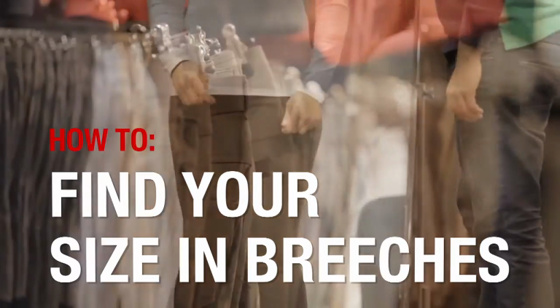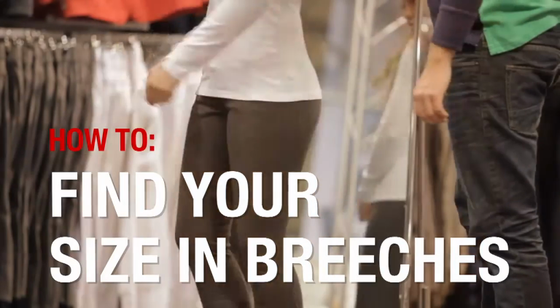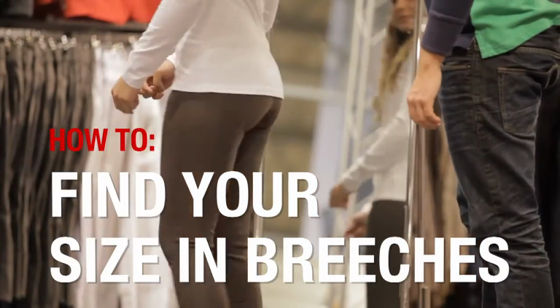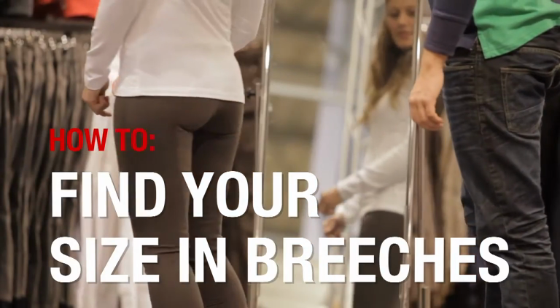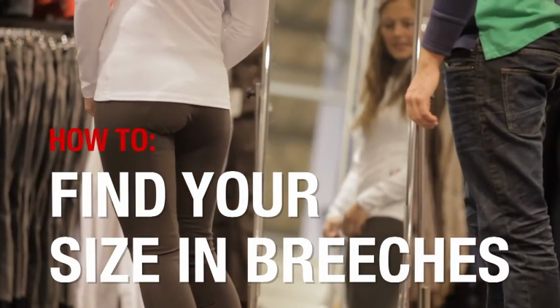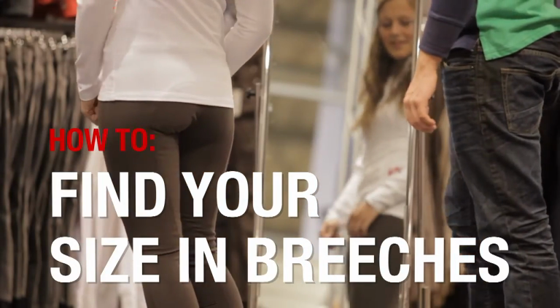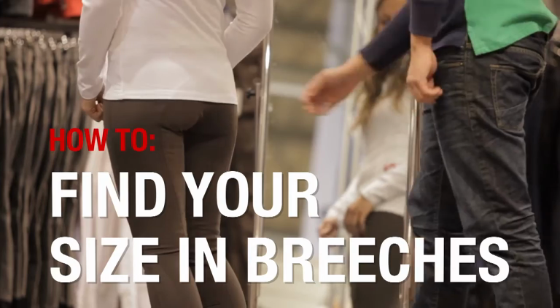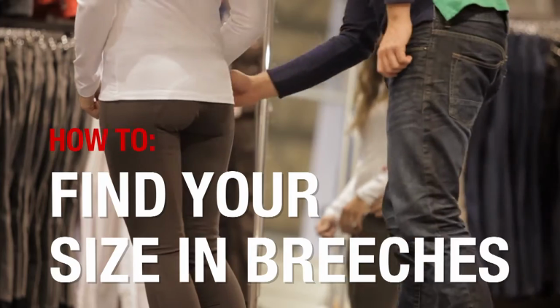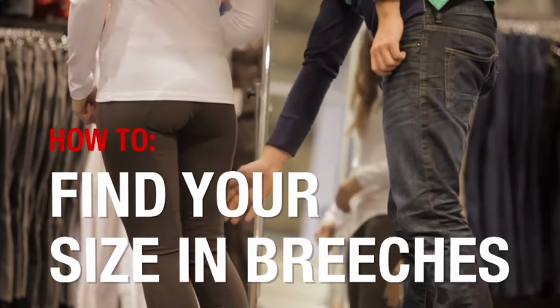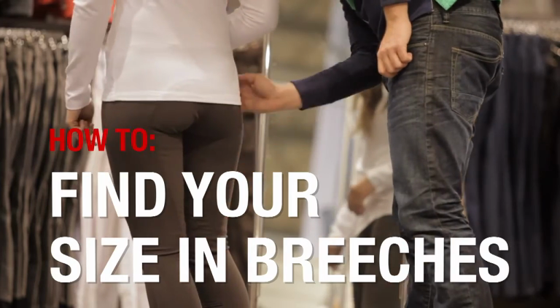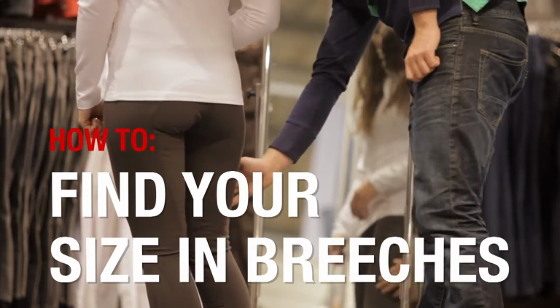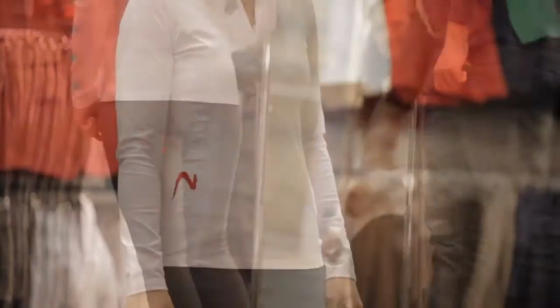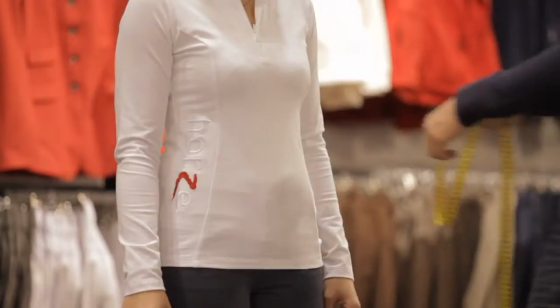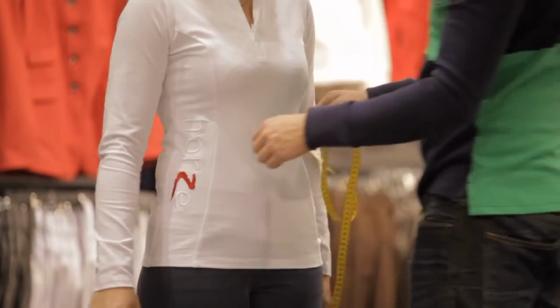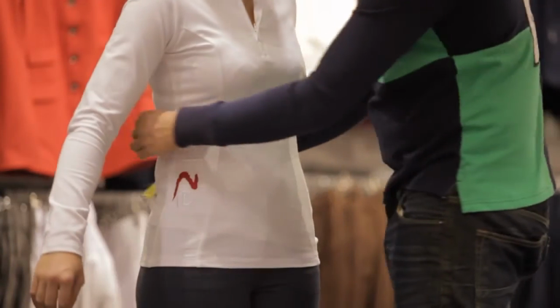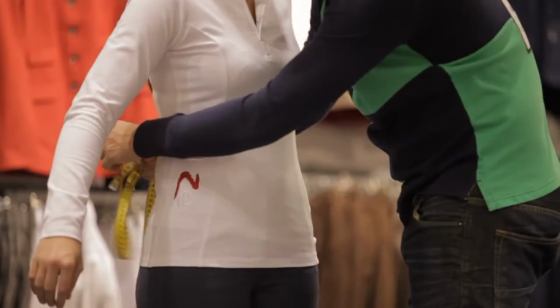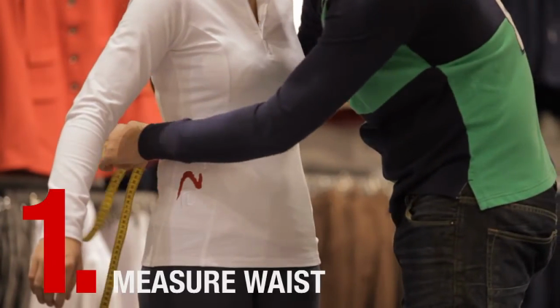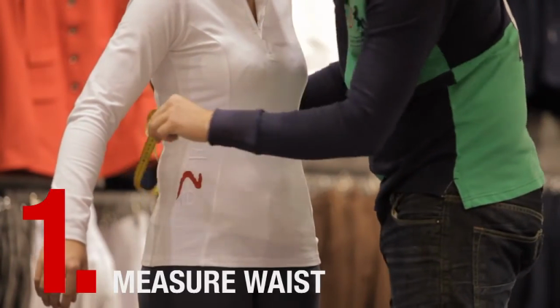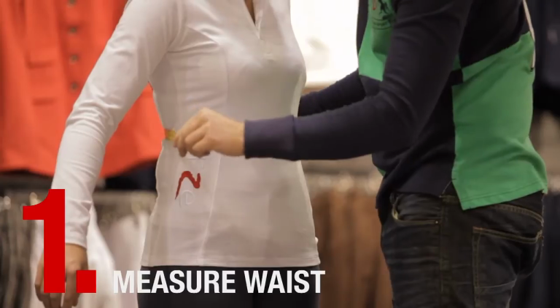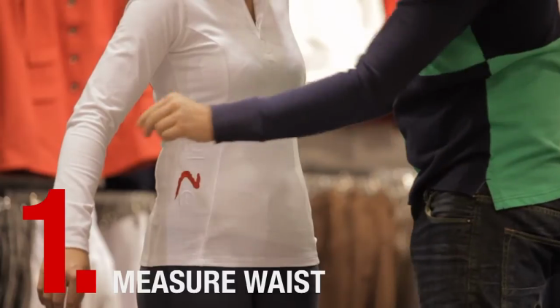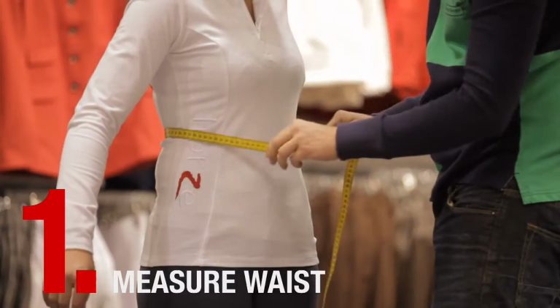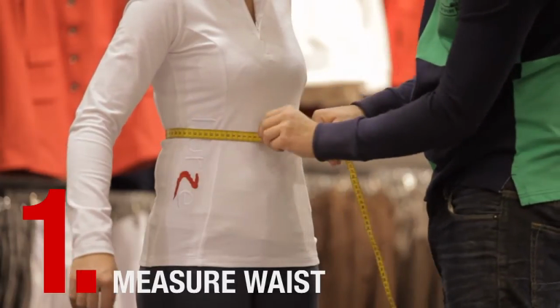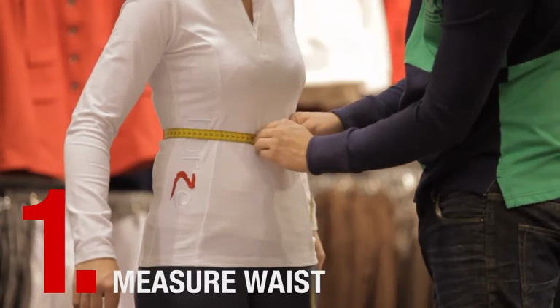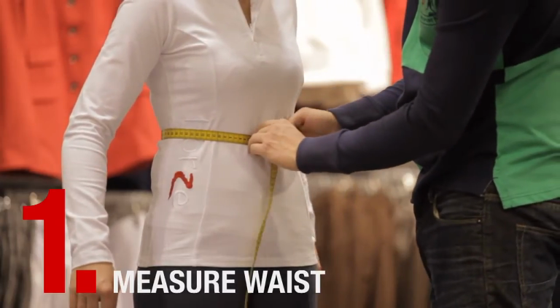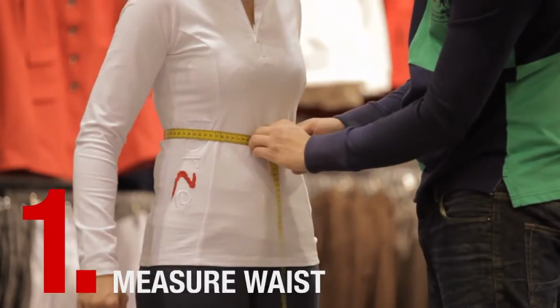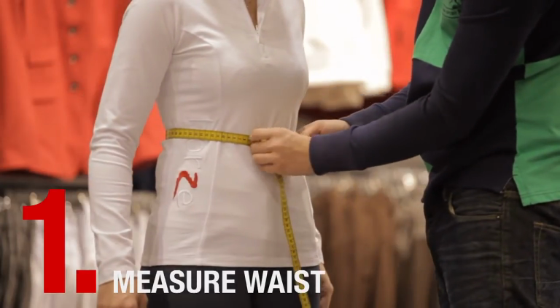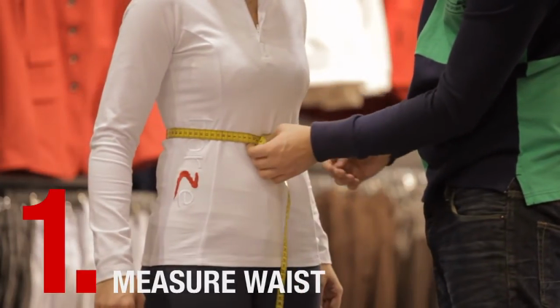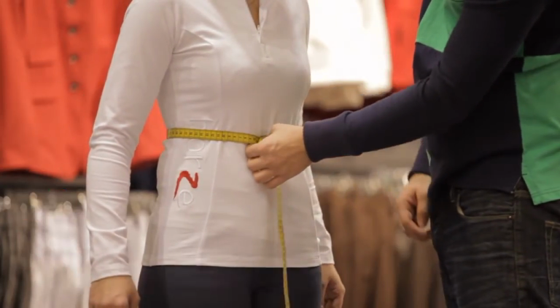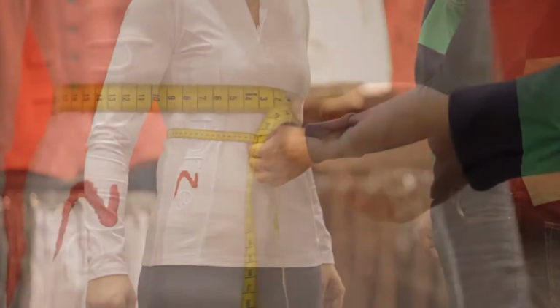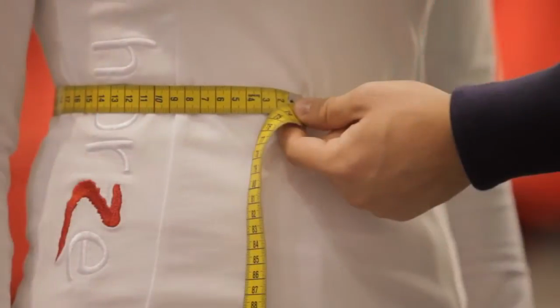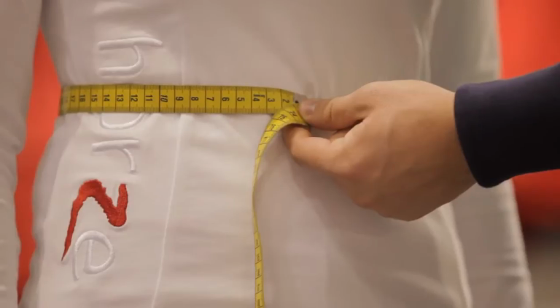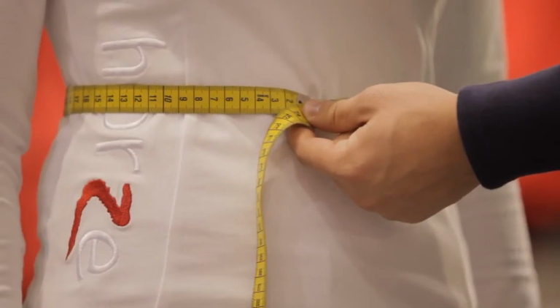To make sure you order the right size and model, there are a couple of quick and easy steps you can take. The first step is to measure the smallest part of your waist, like this, and make sure to keep the measuring tape level.